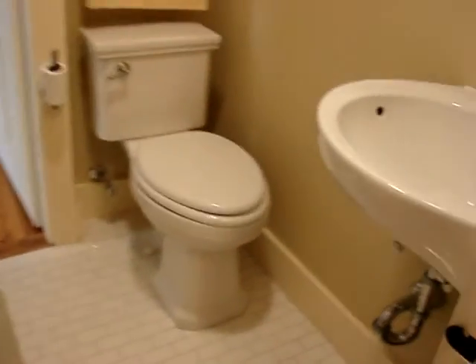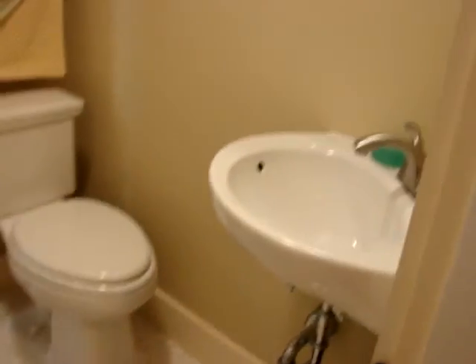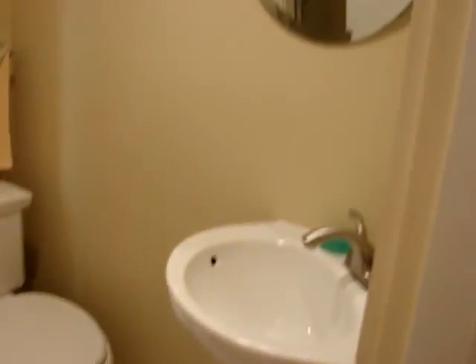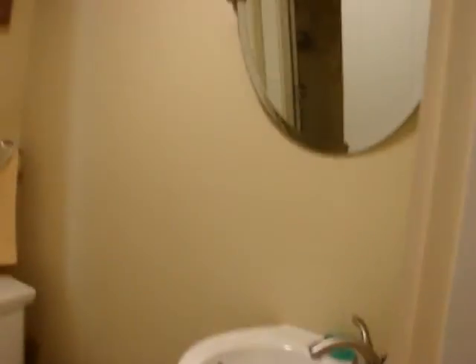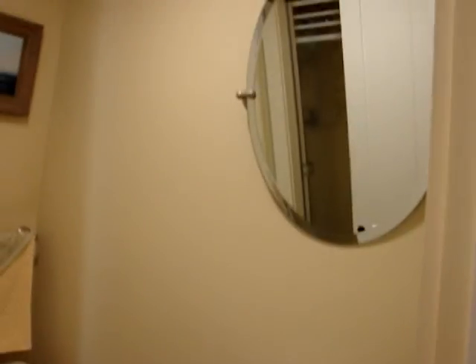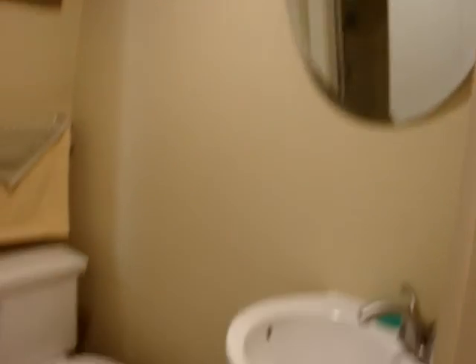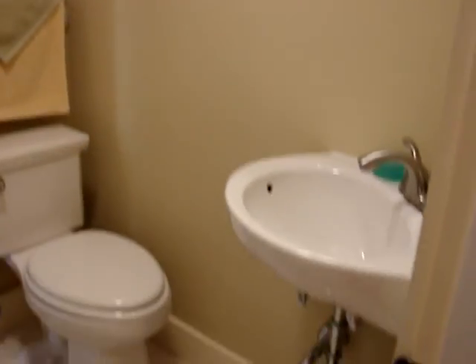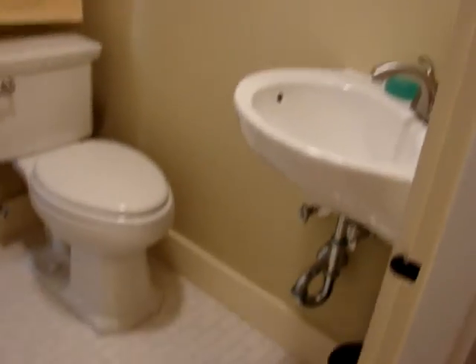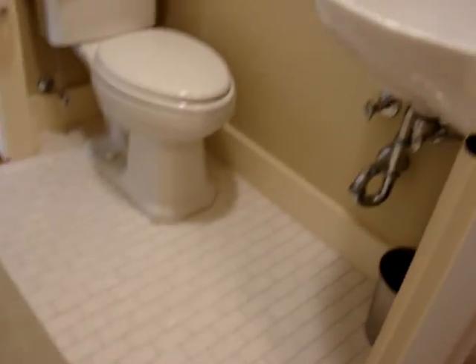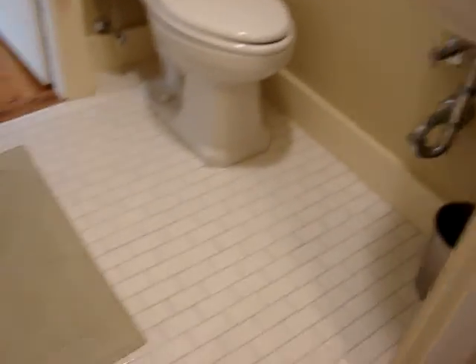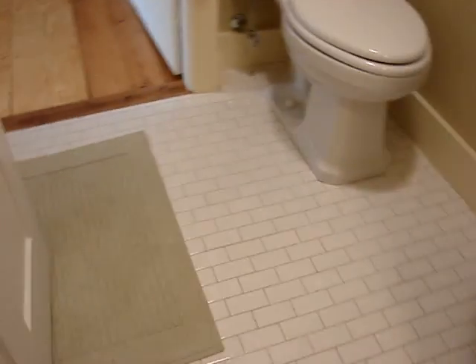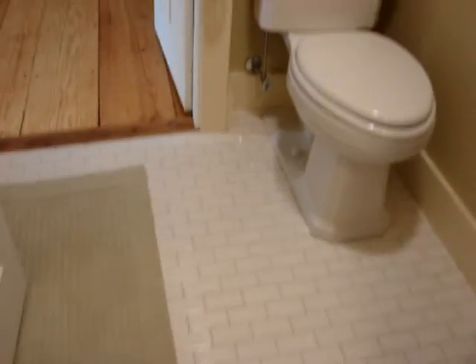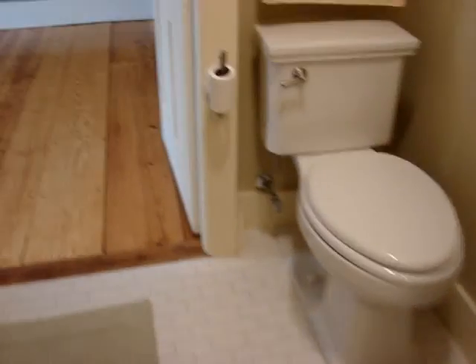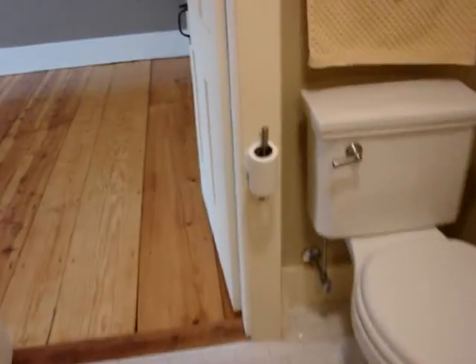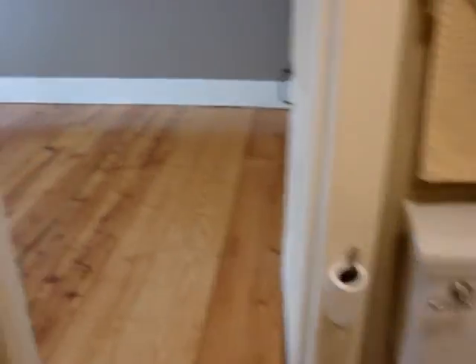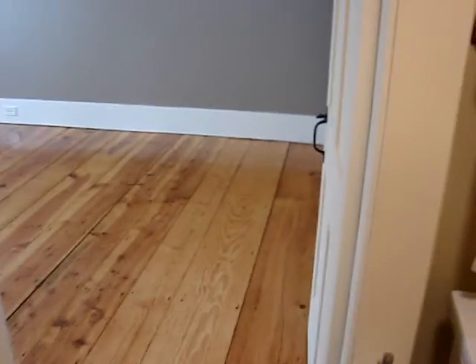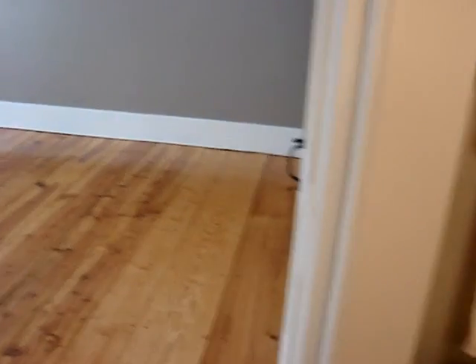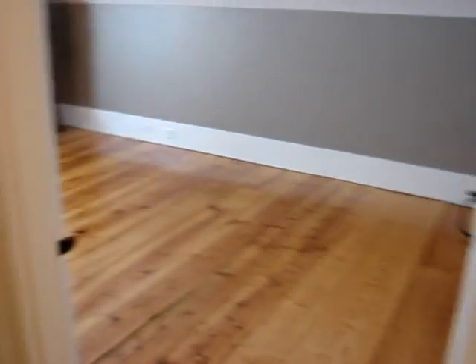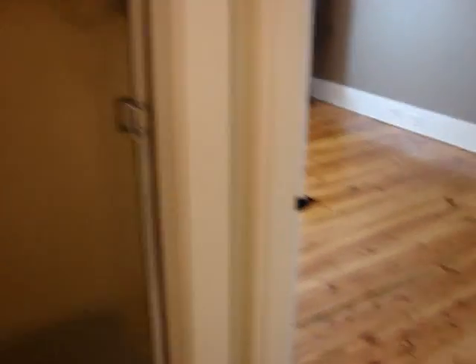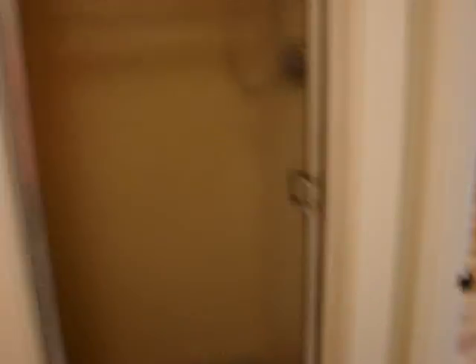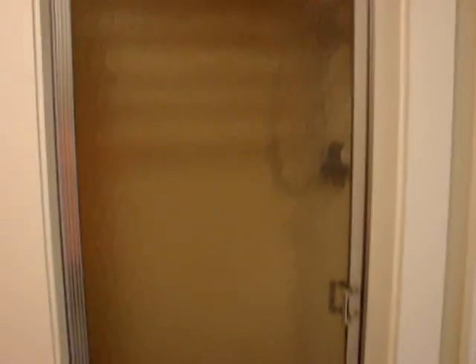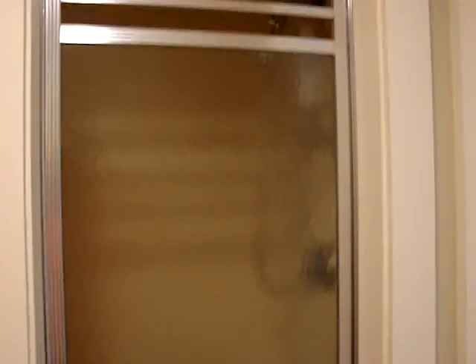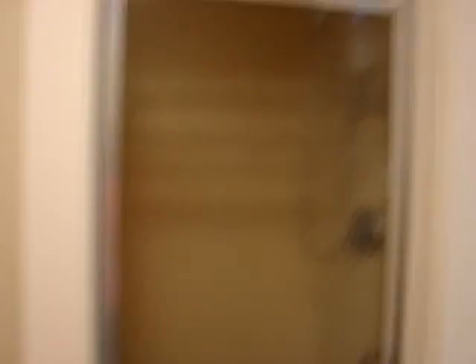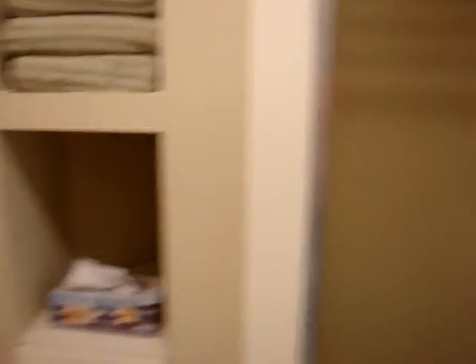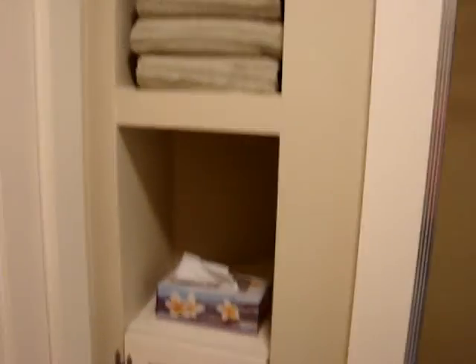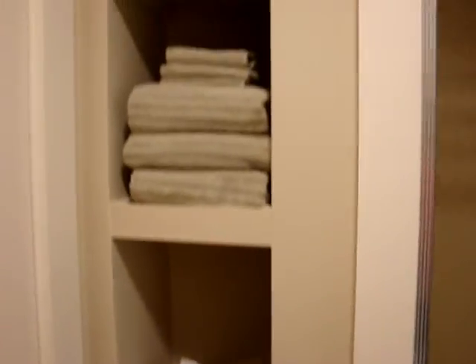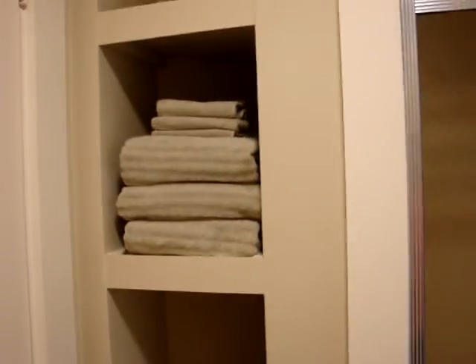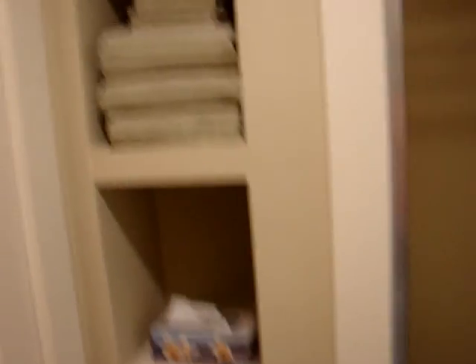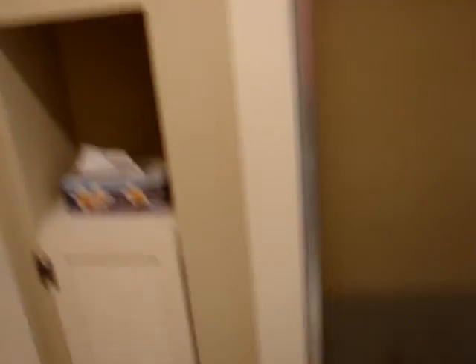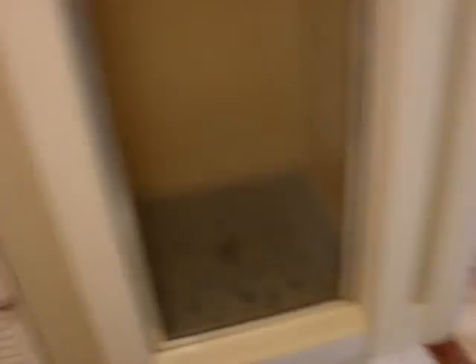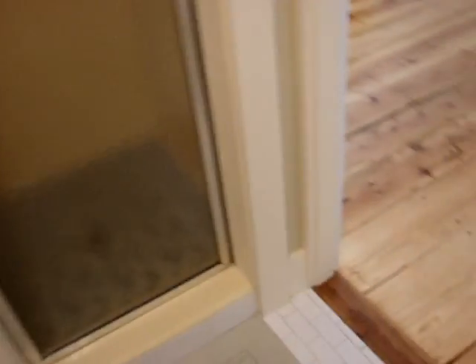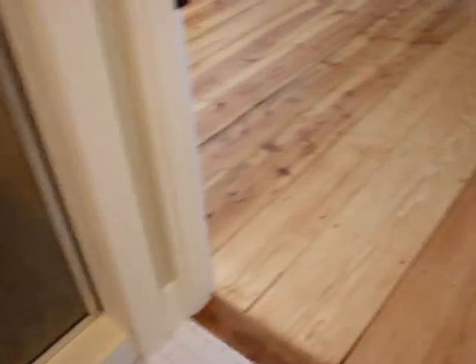Newly remodeled bathroom with a nice tile floor. There's a shower stall and built-in linen cabinet, all in great shape.